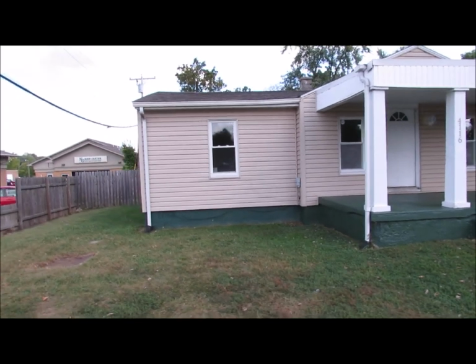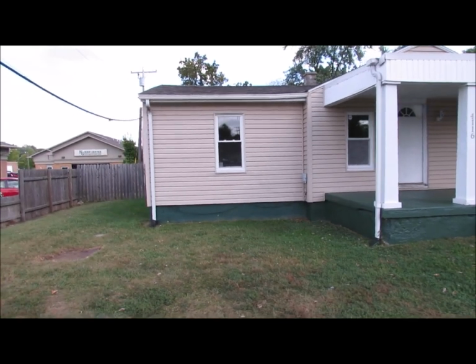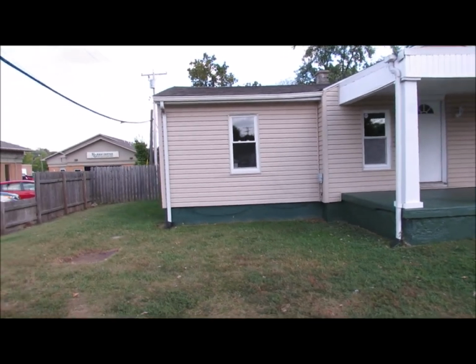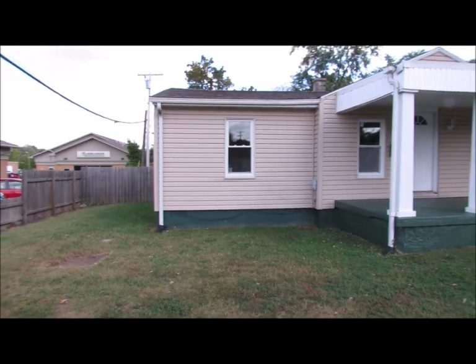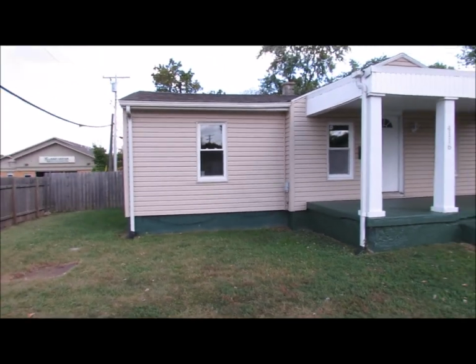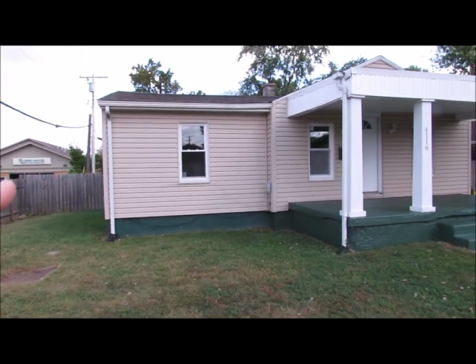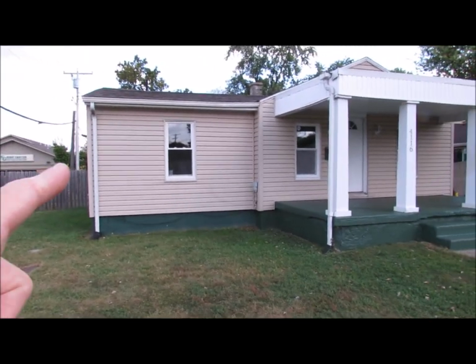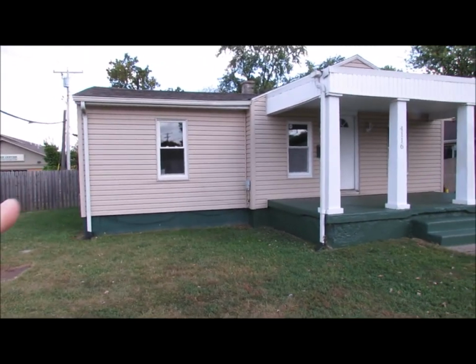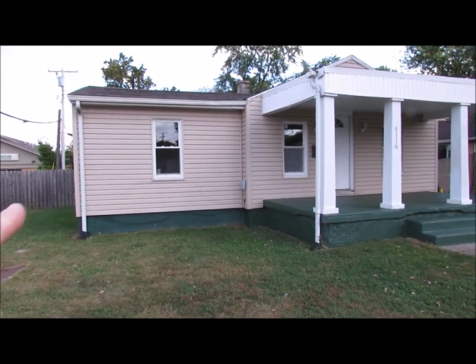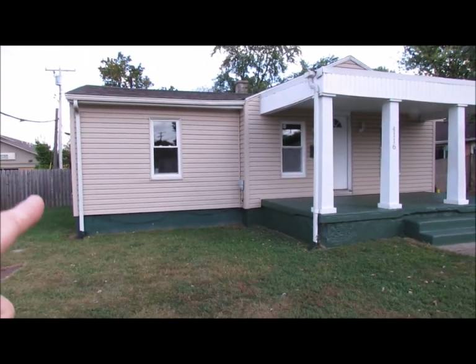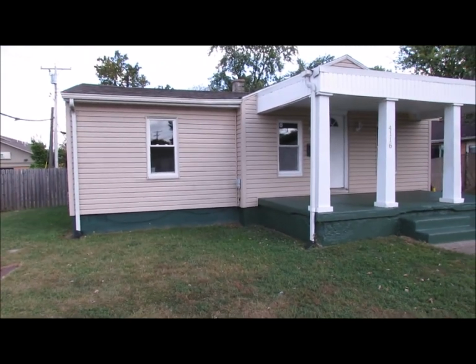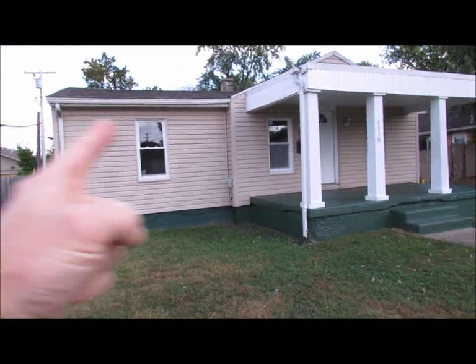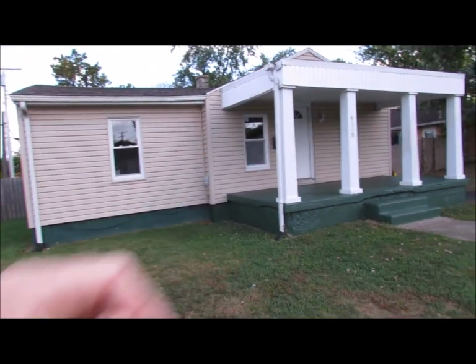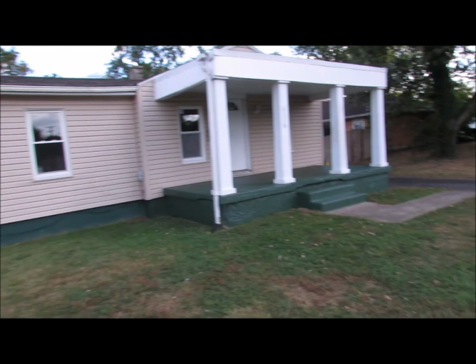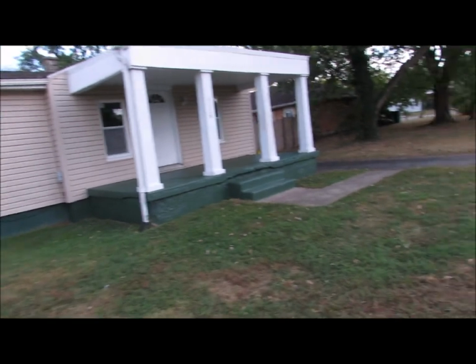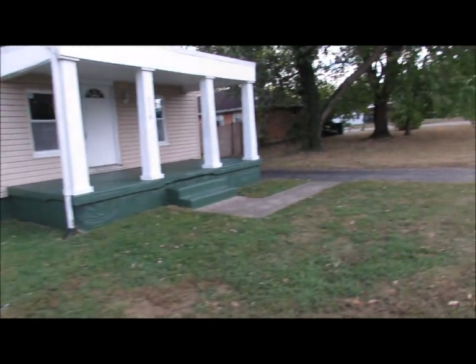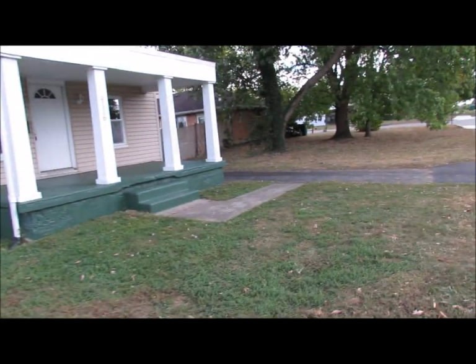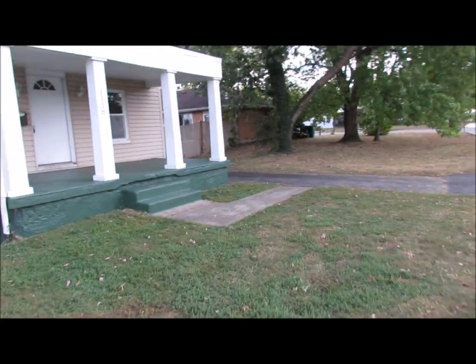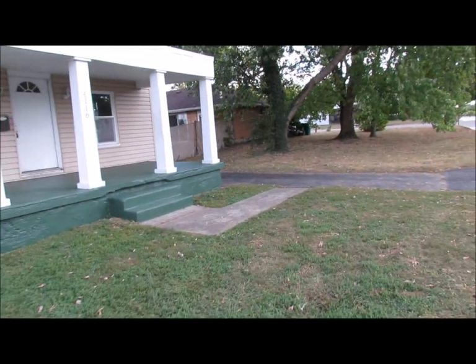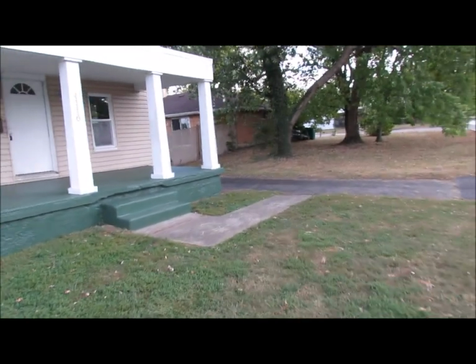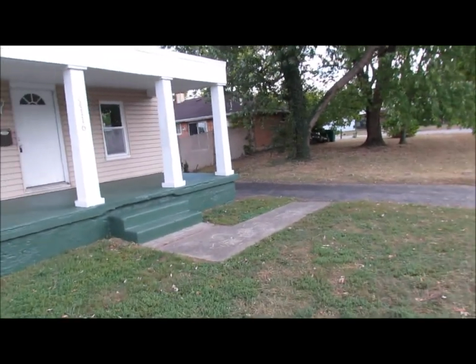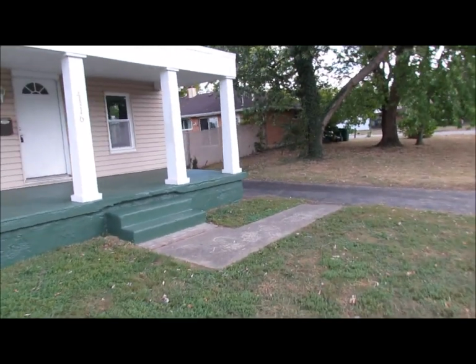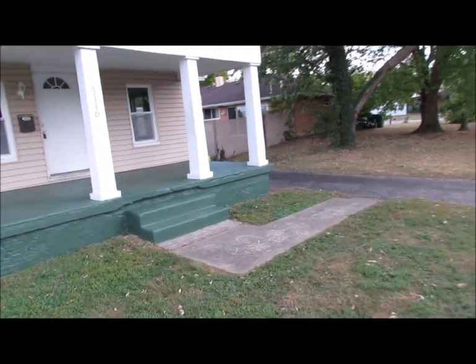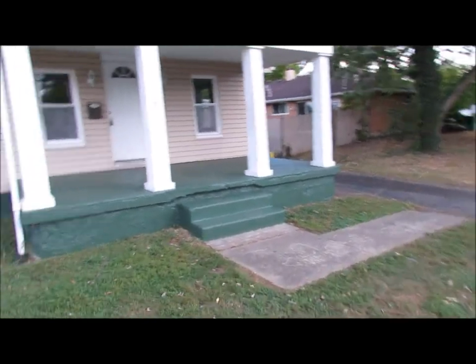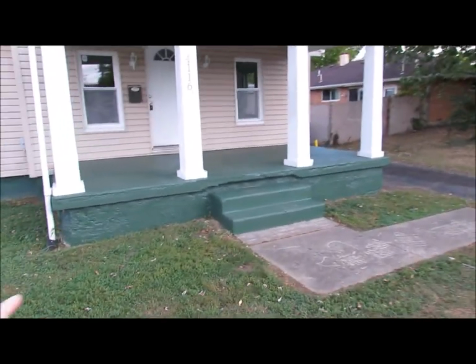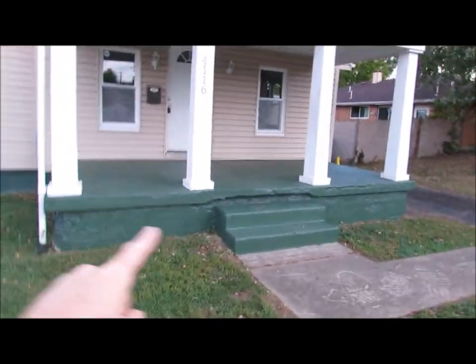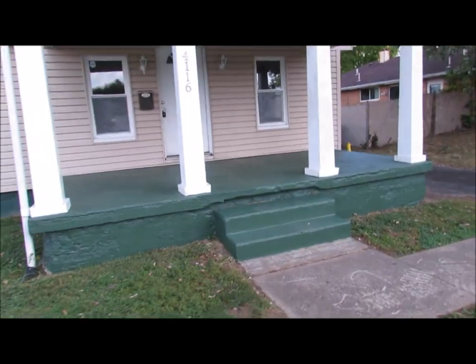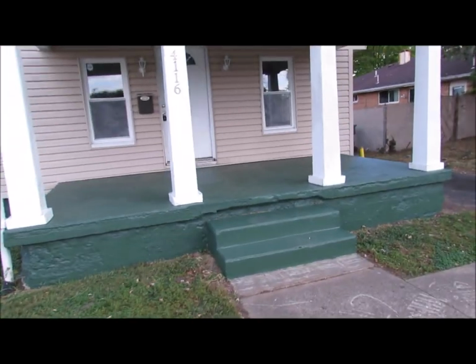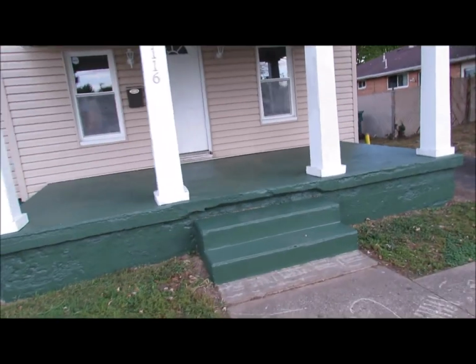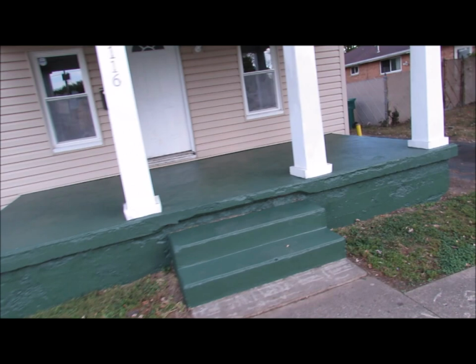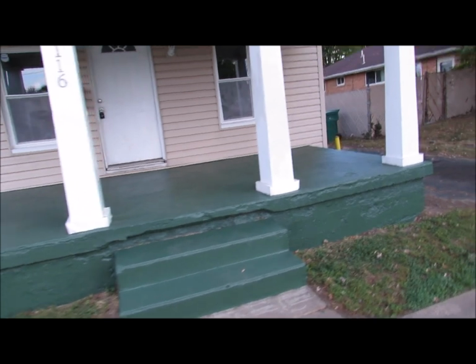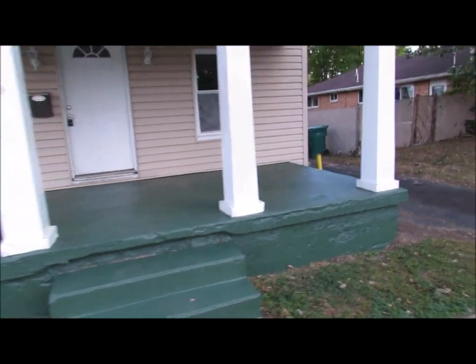As you can see, you've got a privacy fence that runs all the way around the house, and then you've got an entrance here on the other side. Huge covered front porch, really nice for entertaining here.